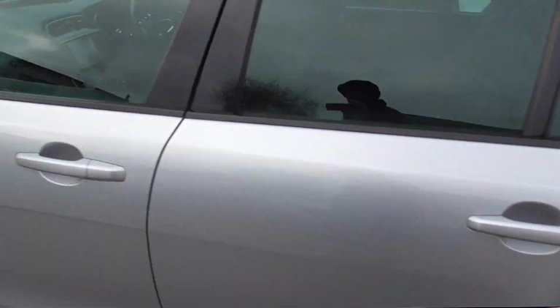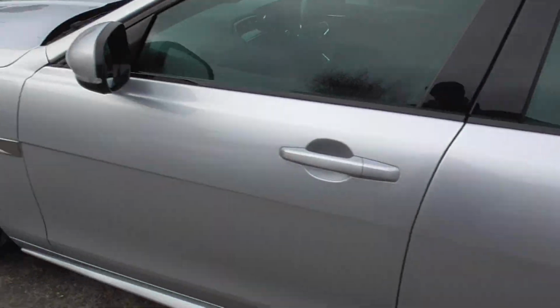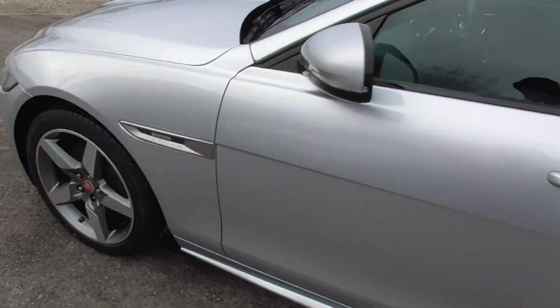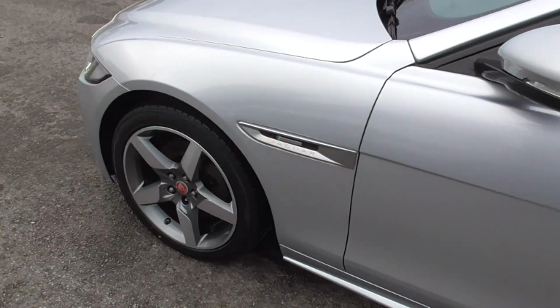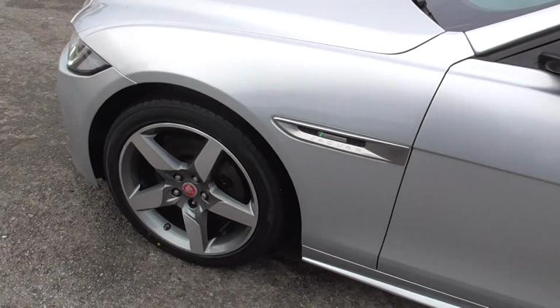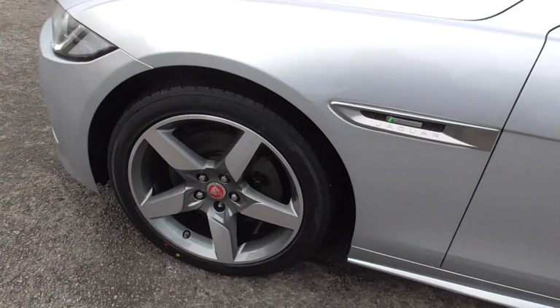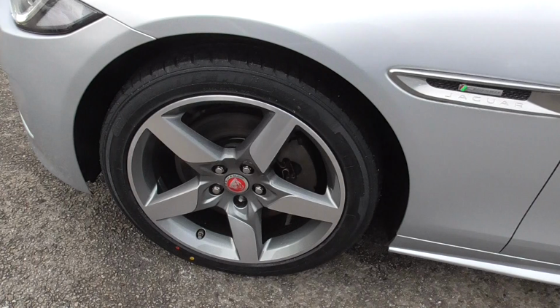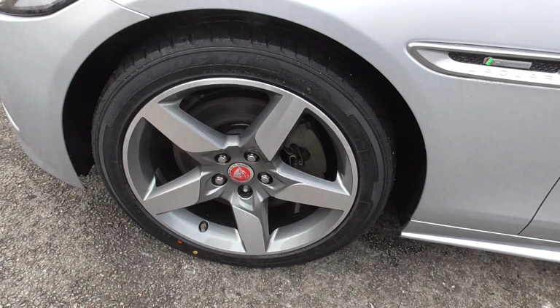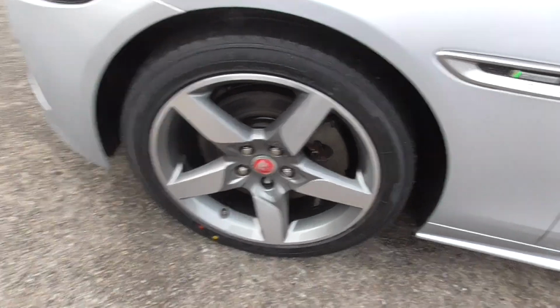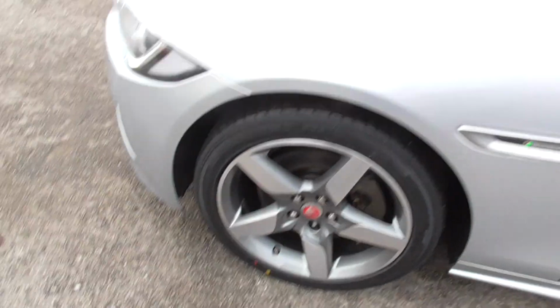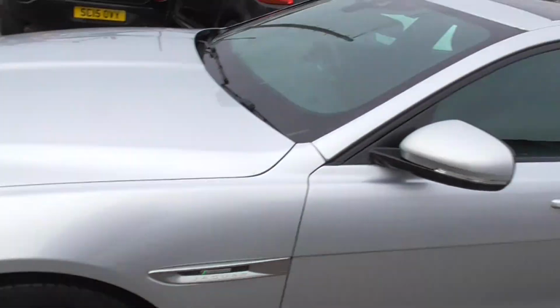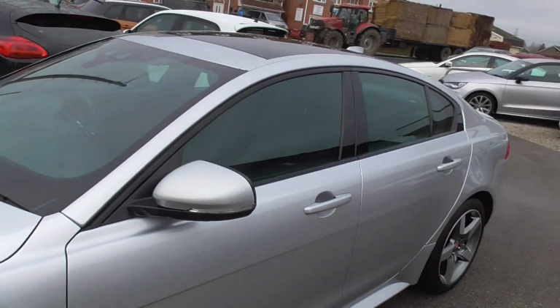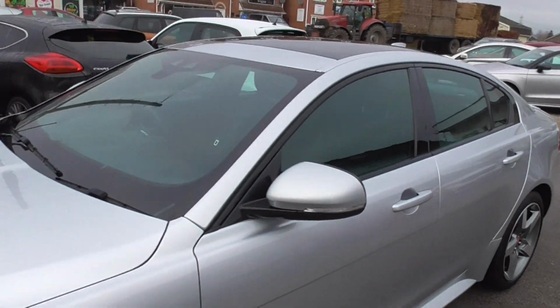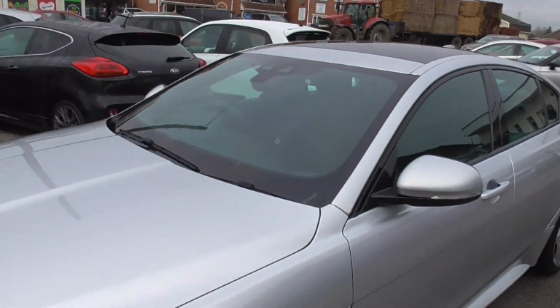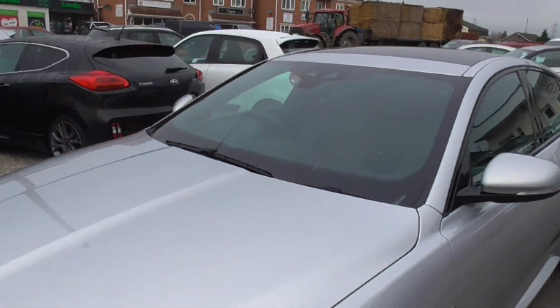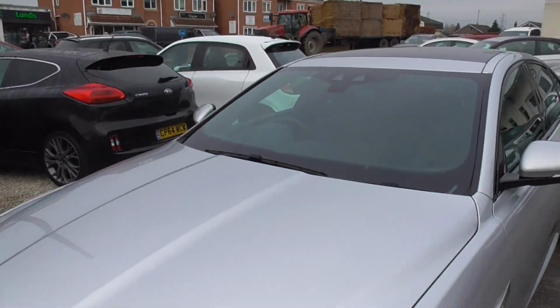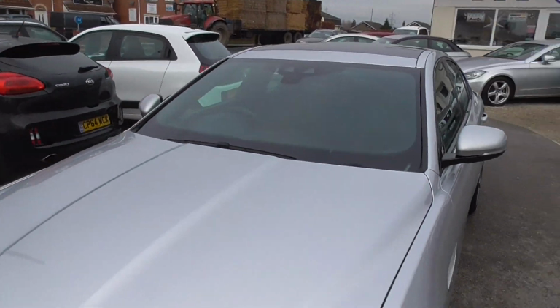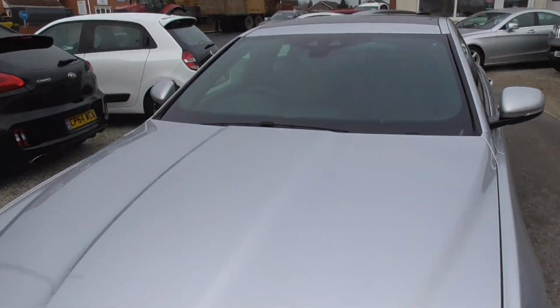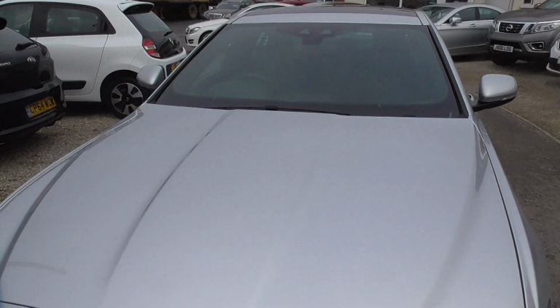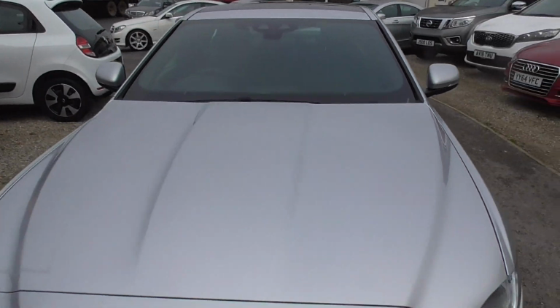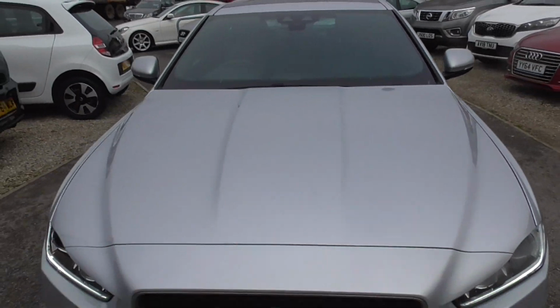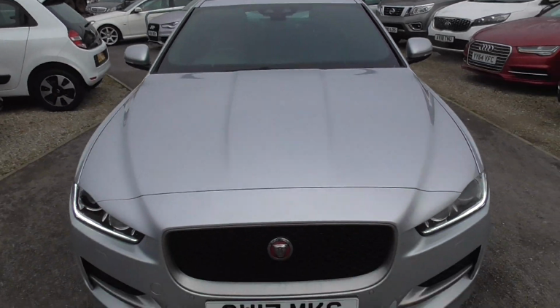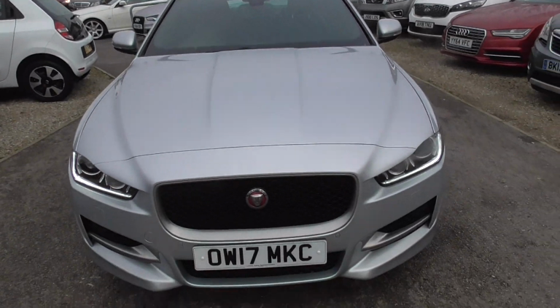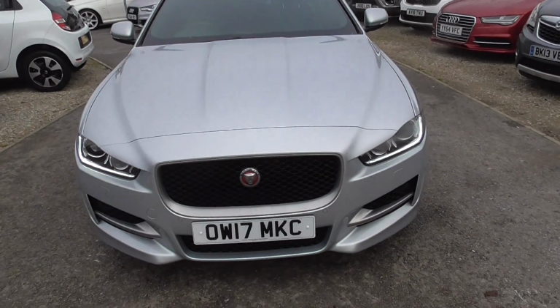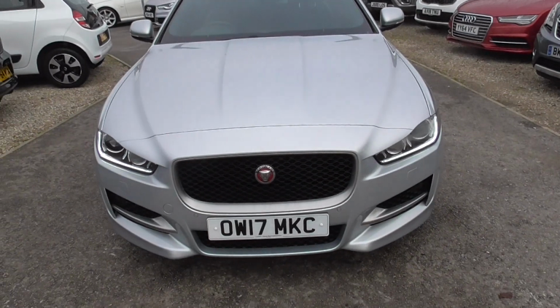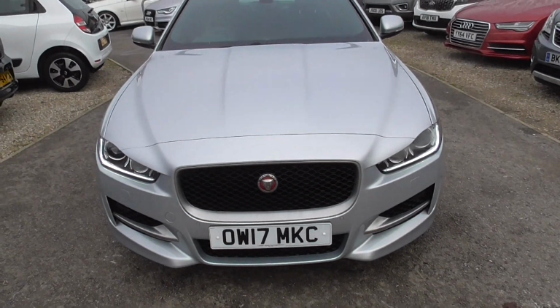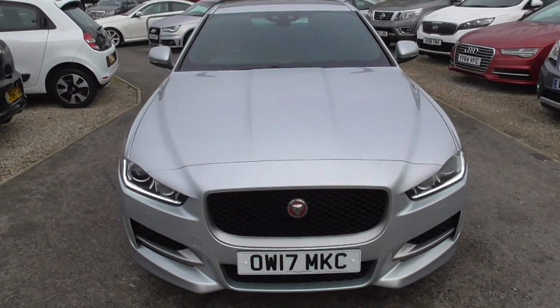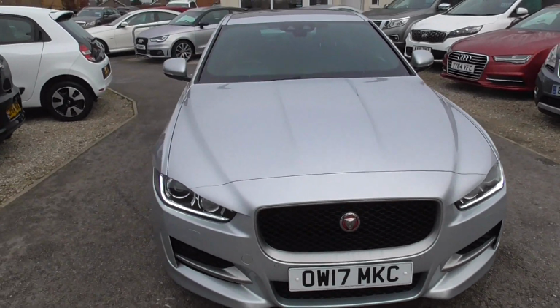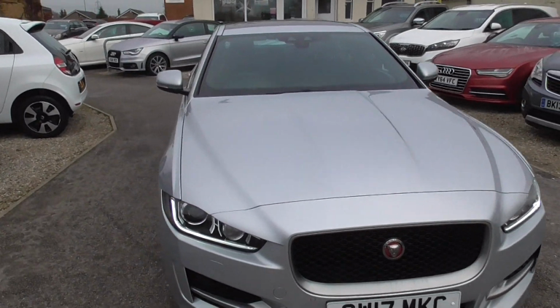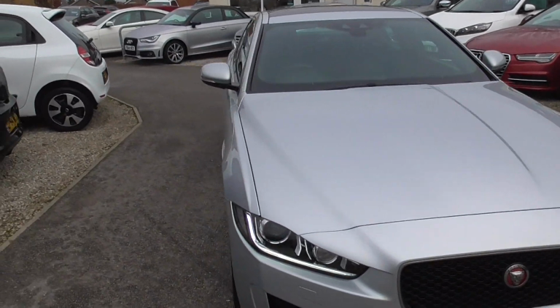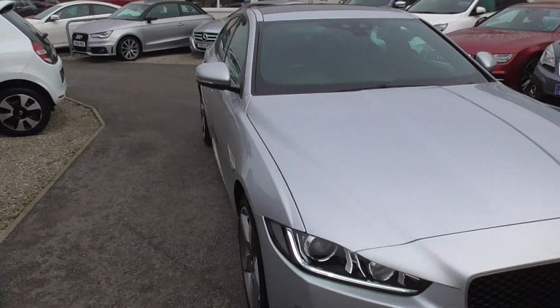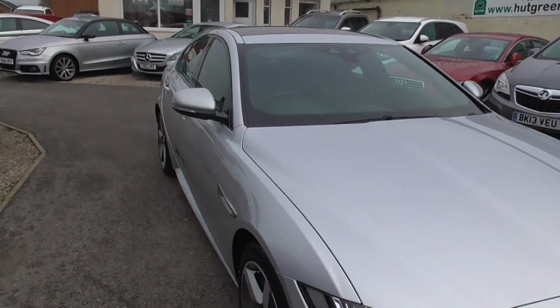We do offer nationwide delivery, so if you want the car delivered out to you just let us know. We can also arrange finance, so if you need any of that just let us know as well.